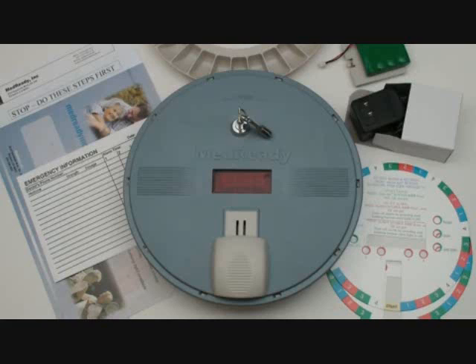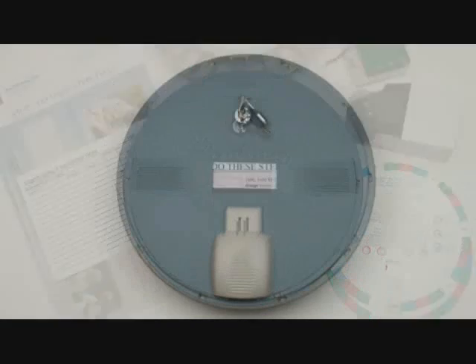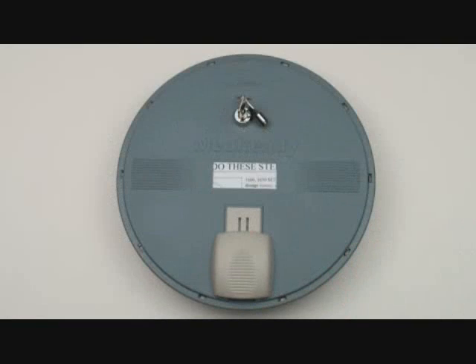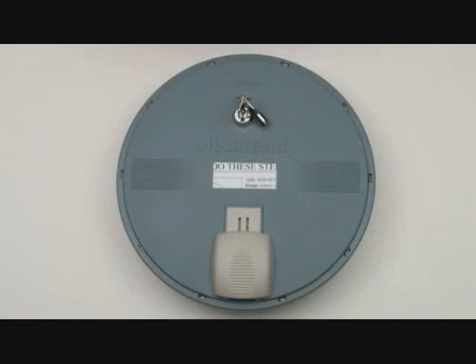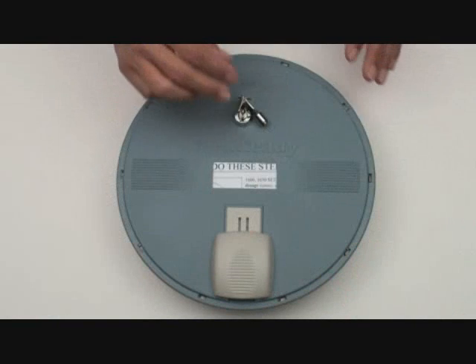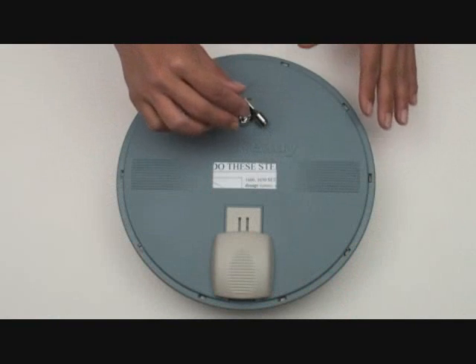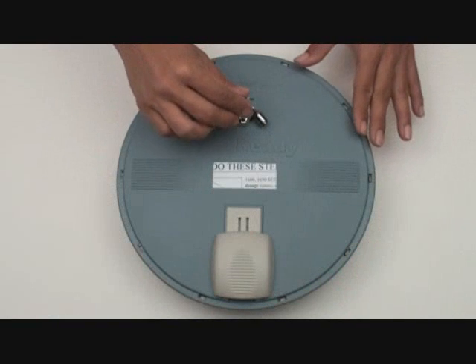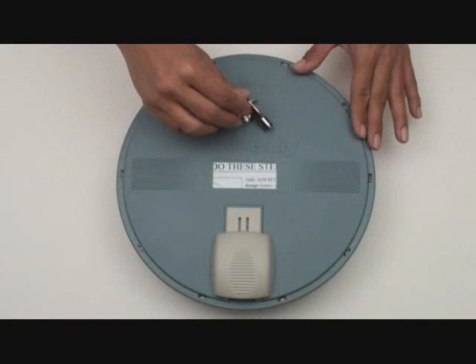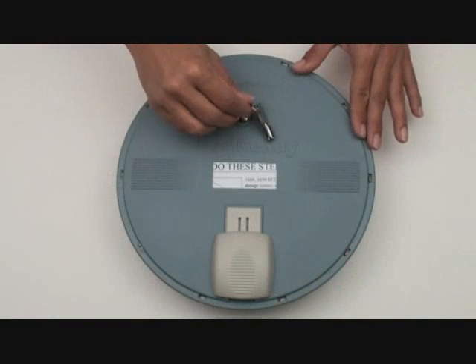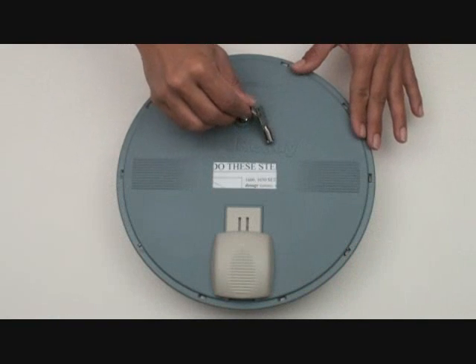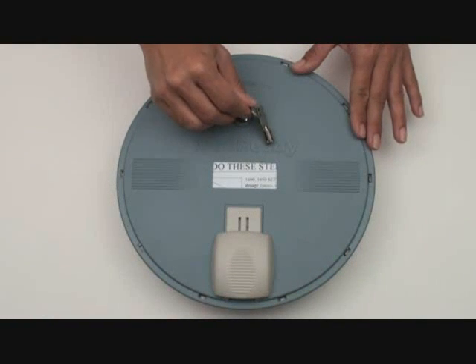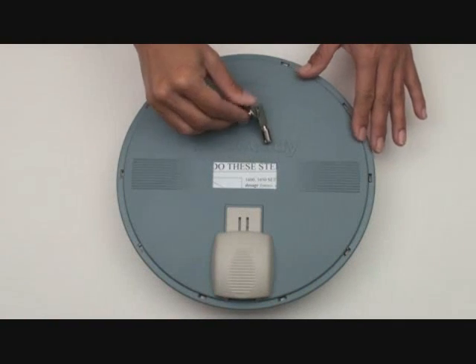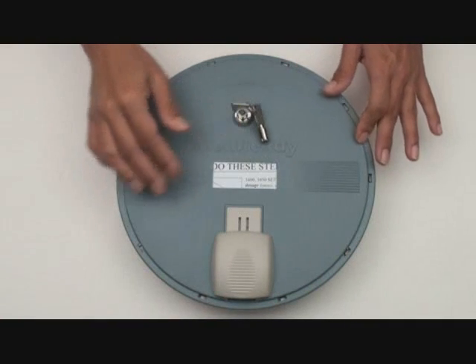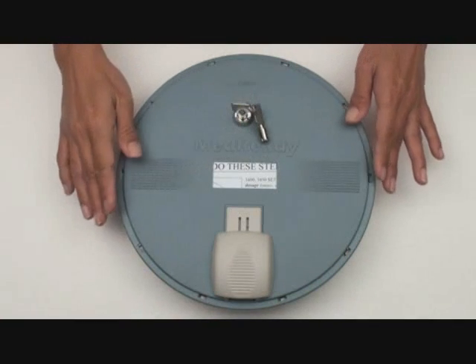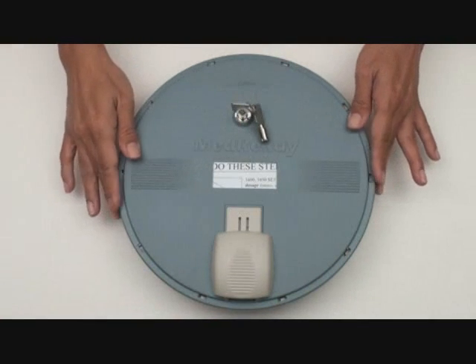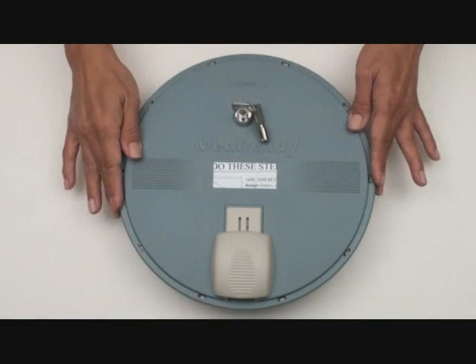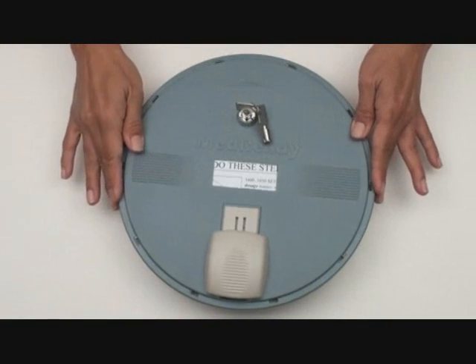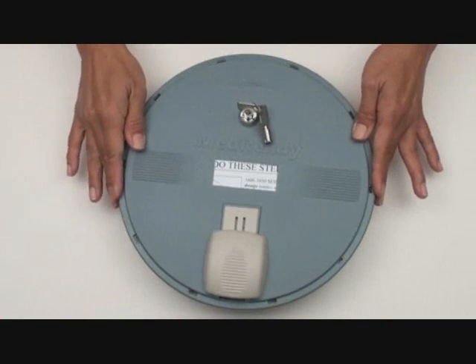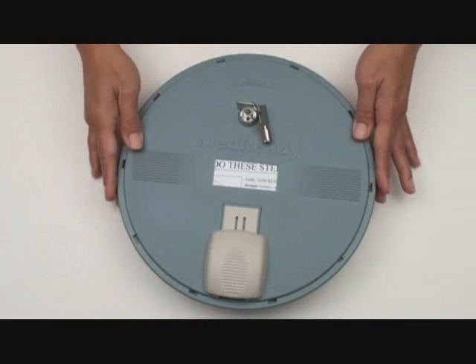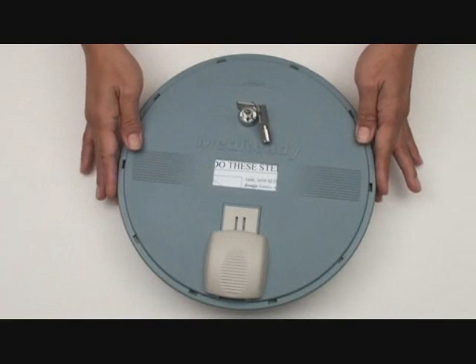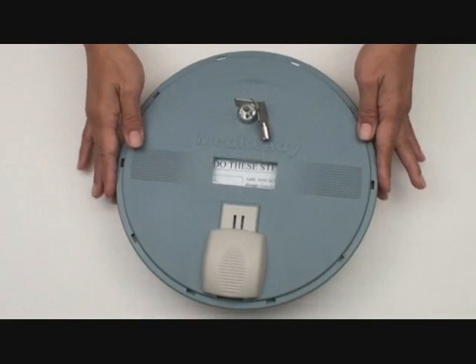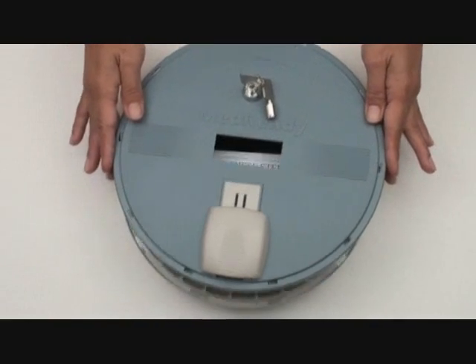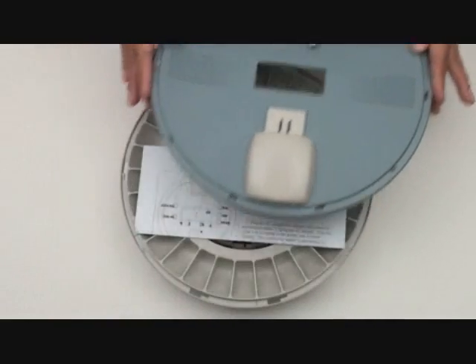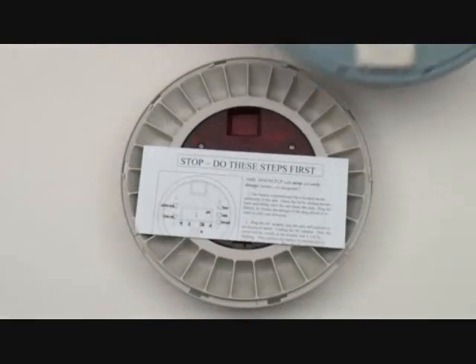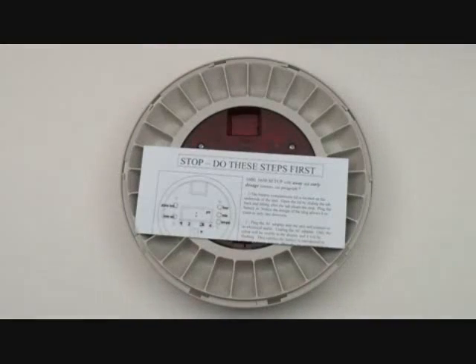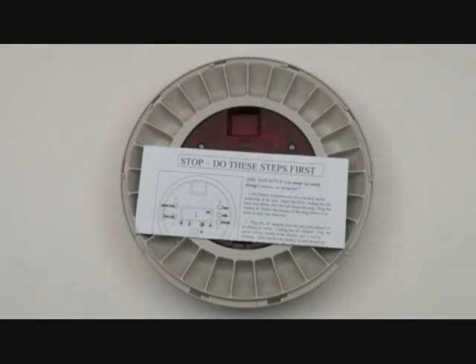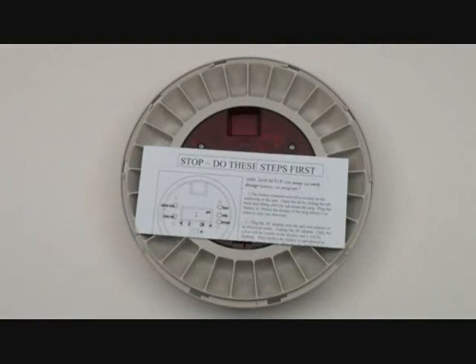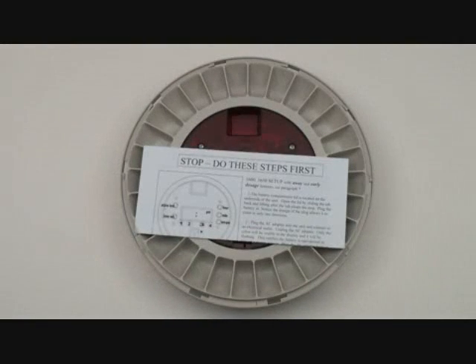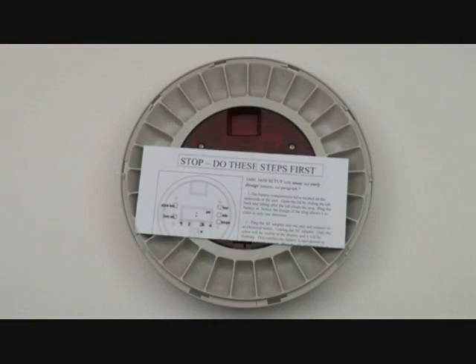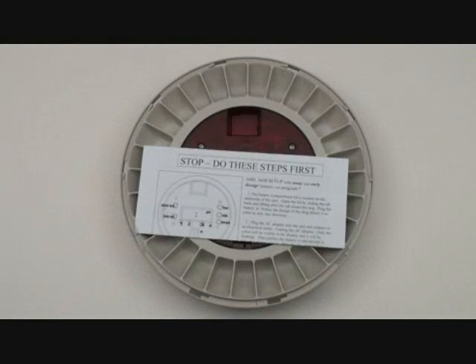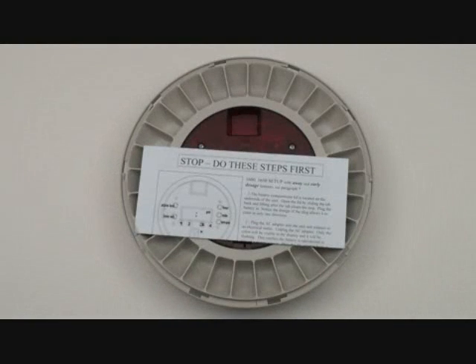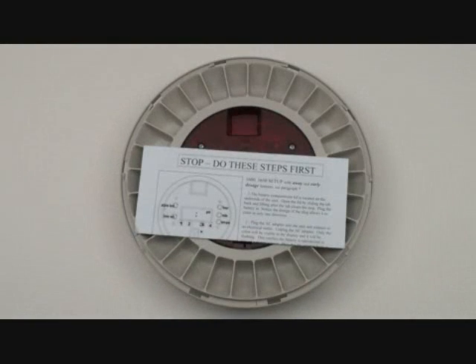Unlock the unit and you will find the instructions directly under the cover. Please read these completely before proceeding.